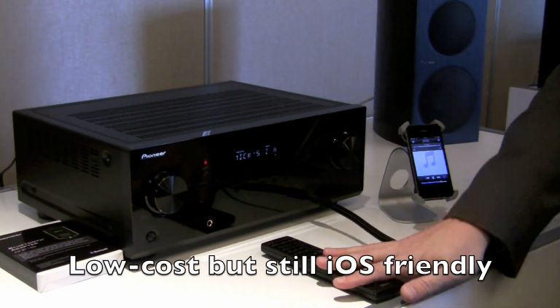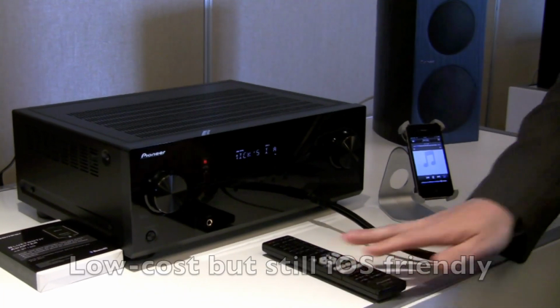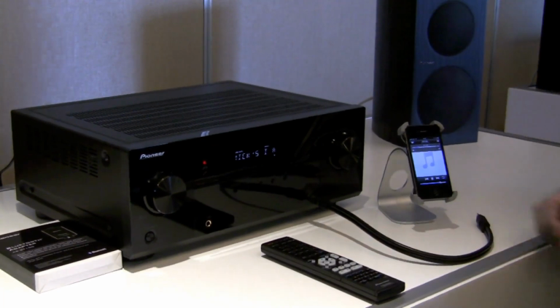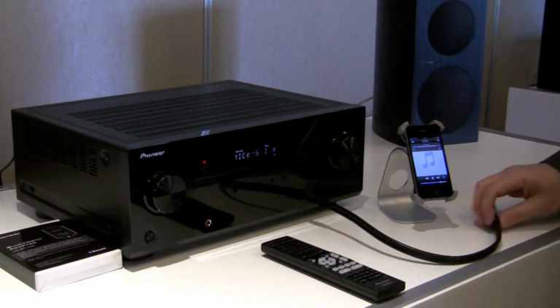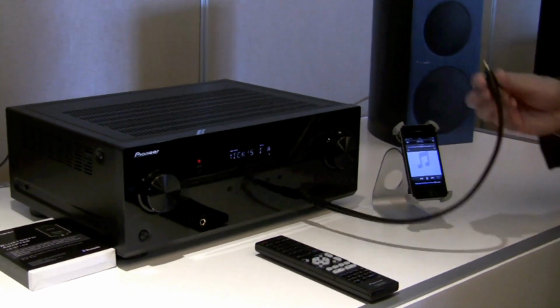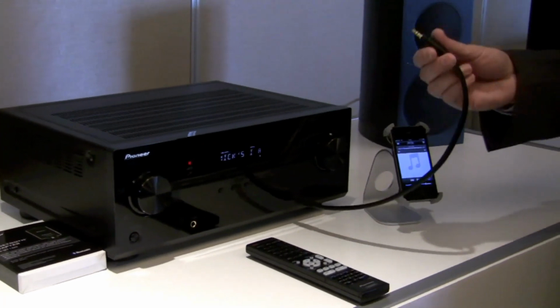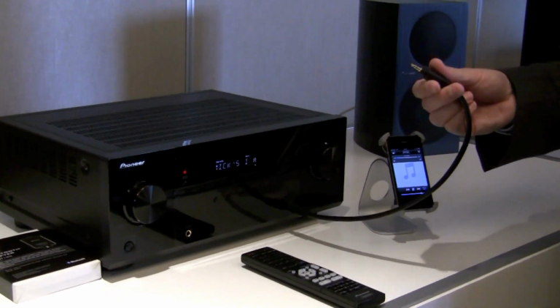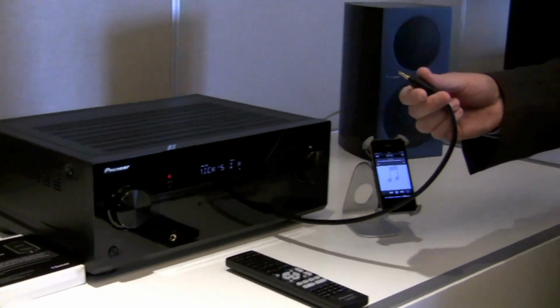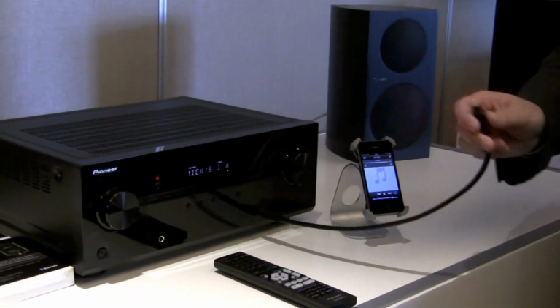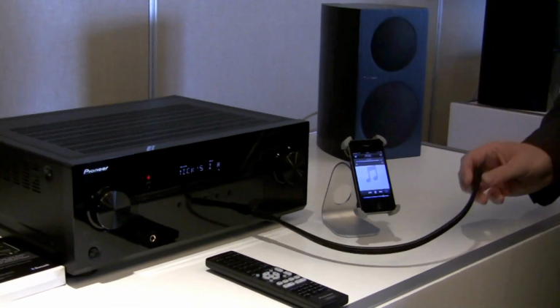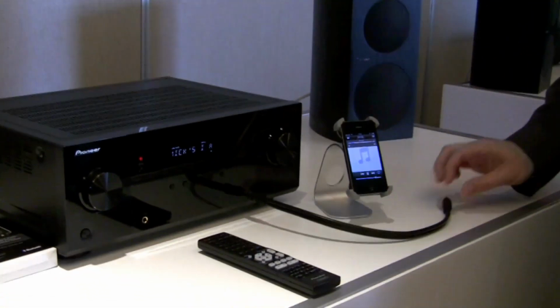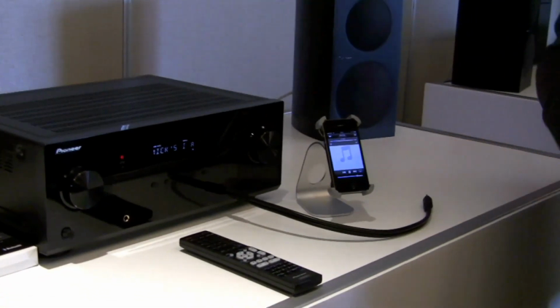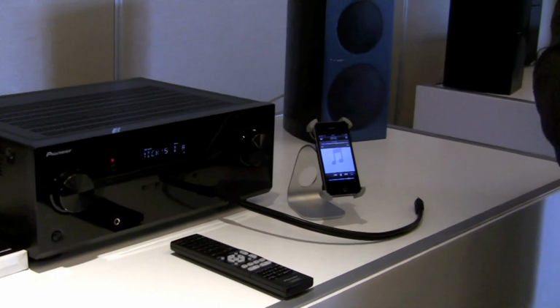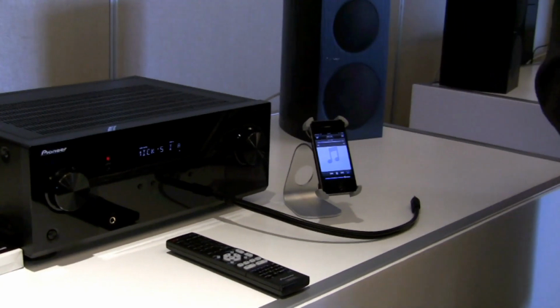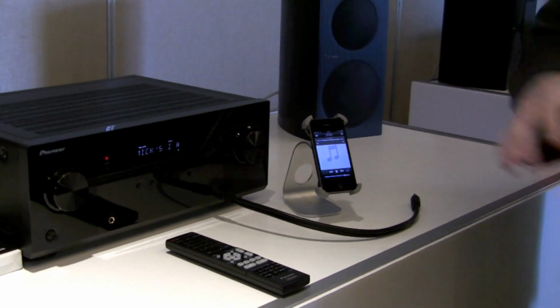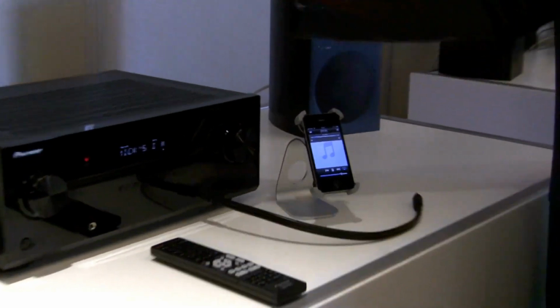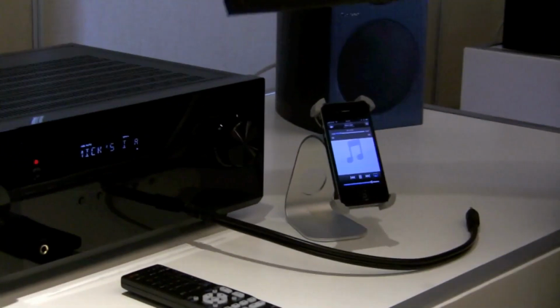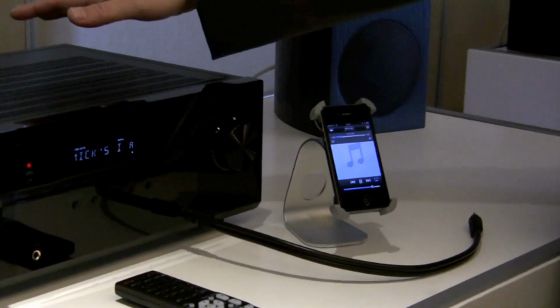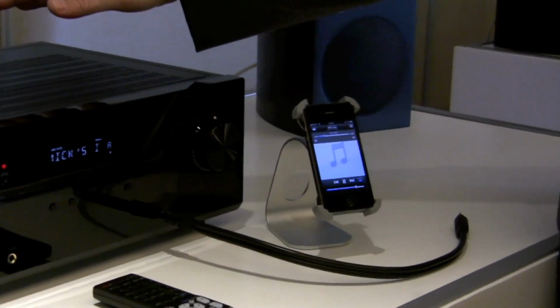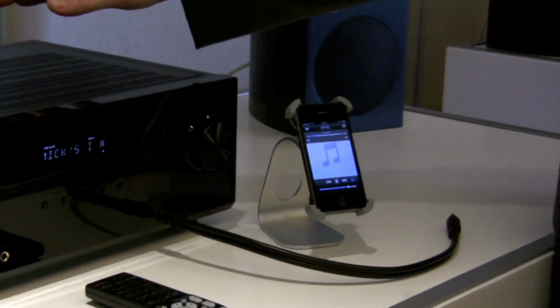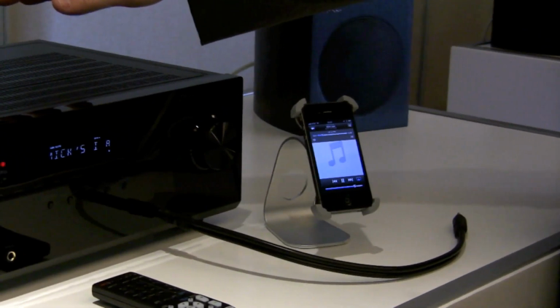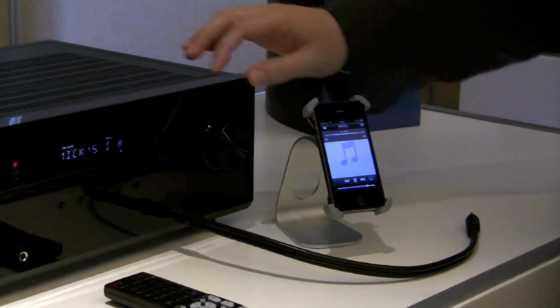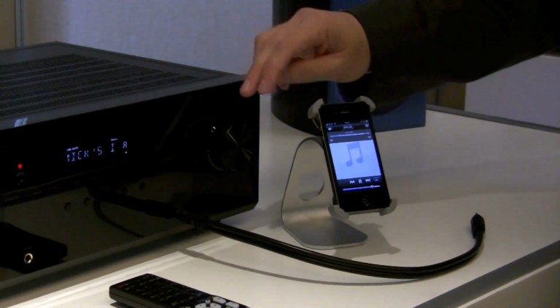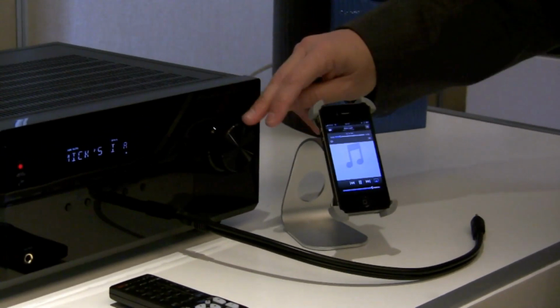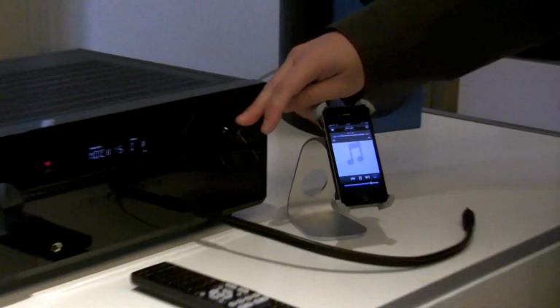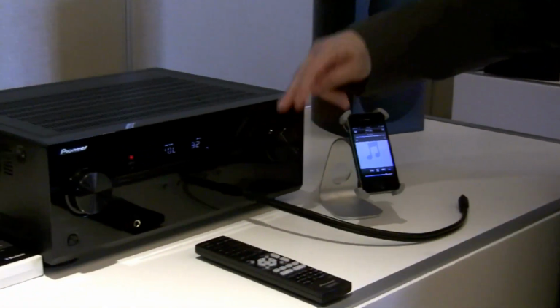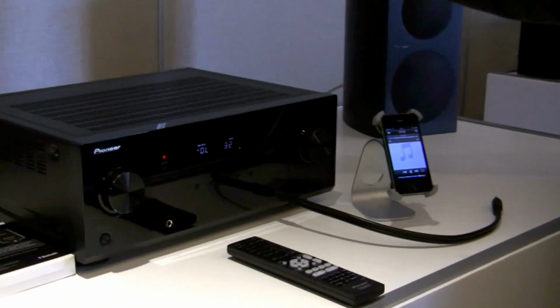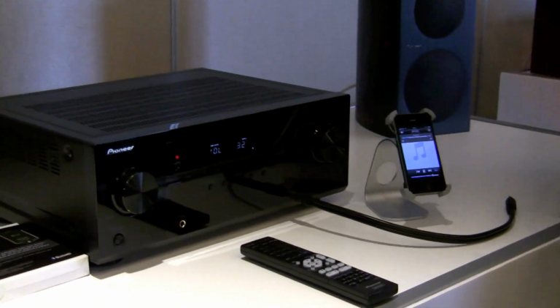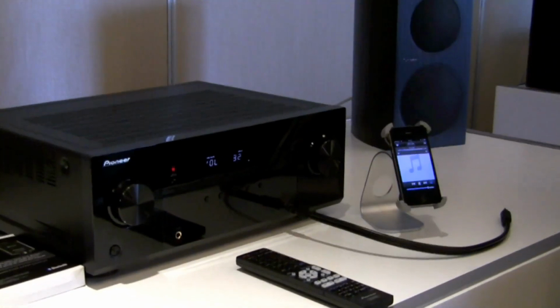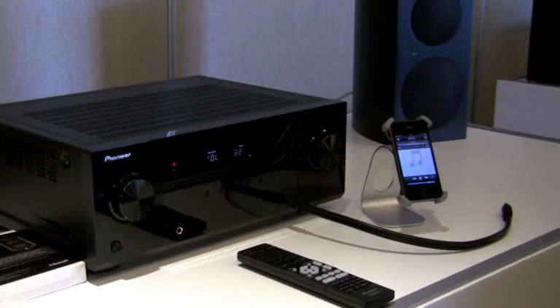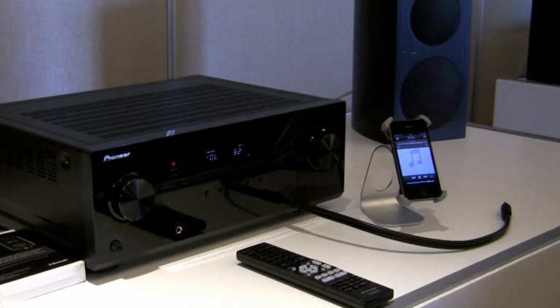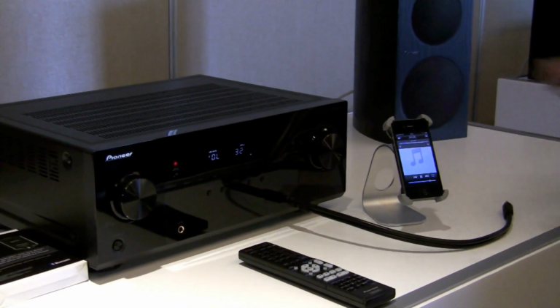Basic remote control. It also has a 3.5mm jack, which is very rudimentary, but it does offer that for the guy that doesn't even want to buy the Bluetooth adapter. But it's also, I think, a very attractive receiver as well.